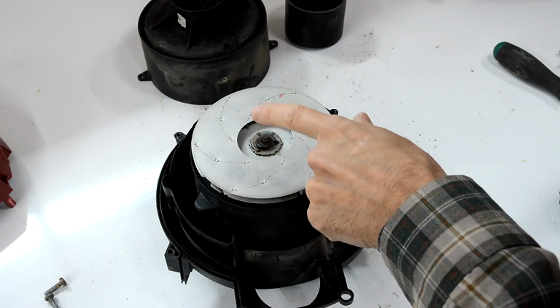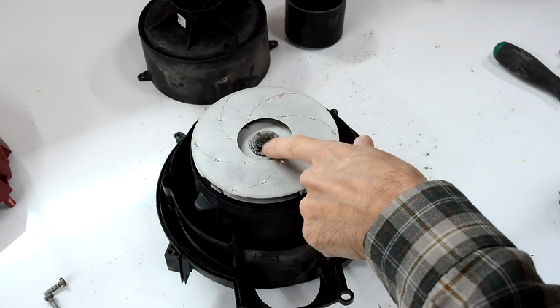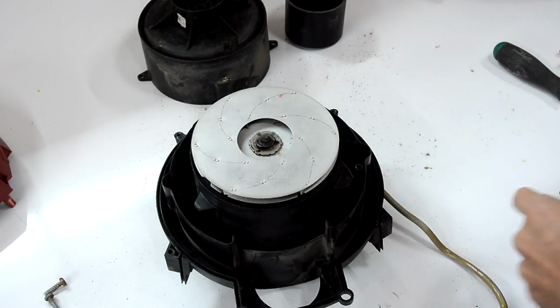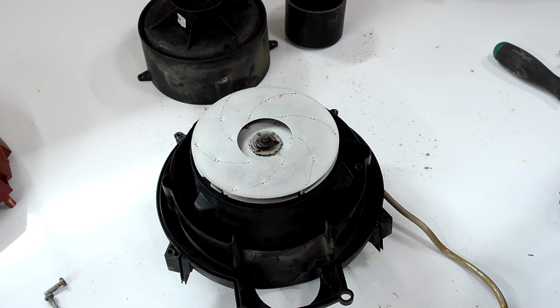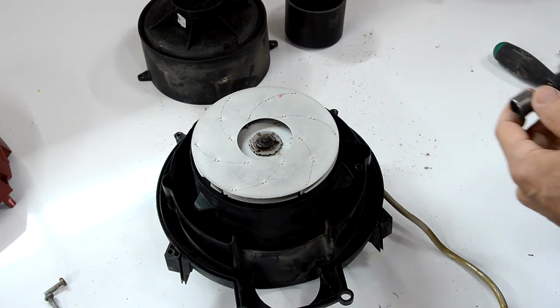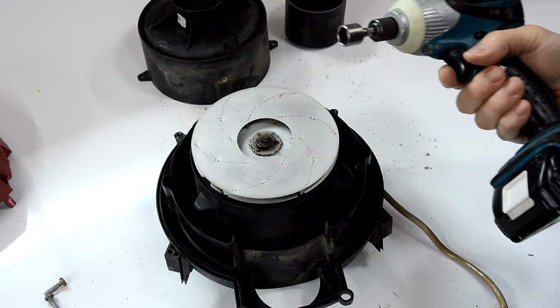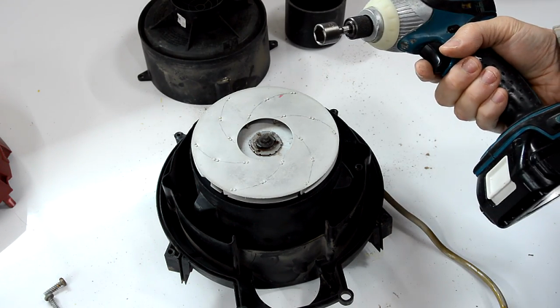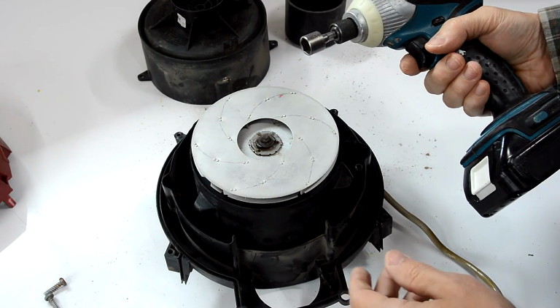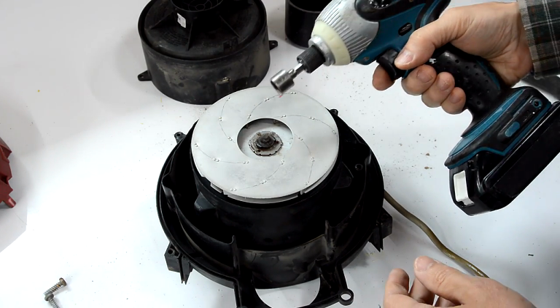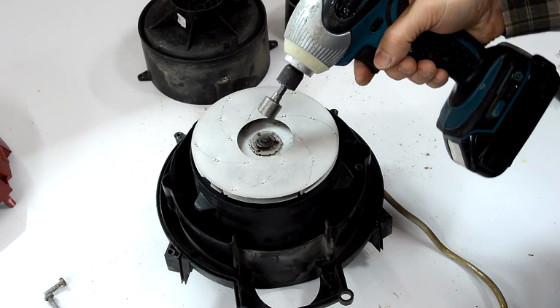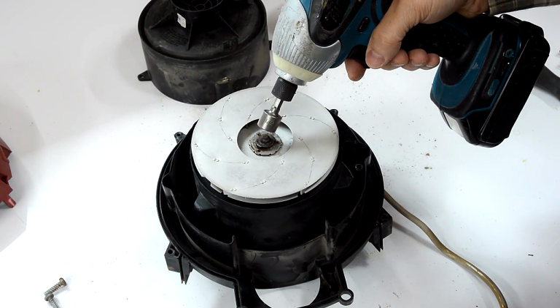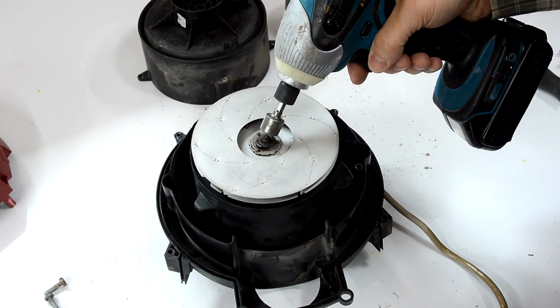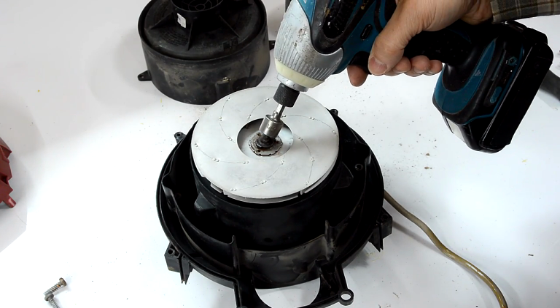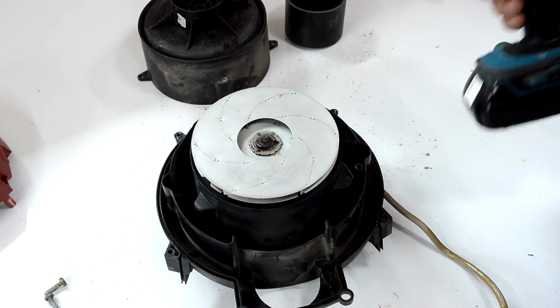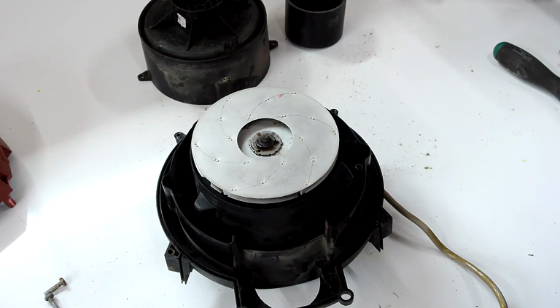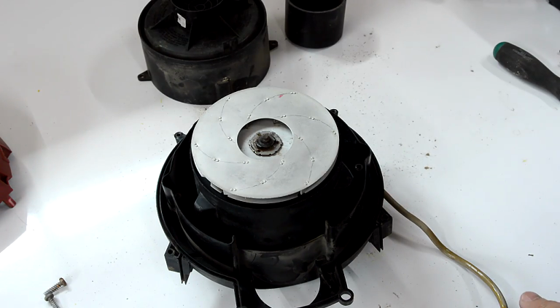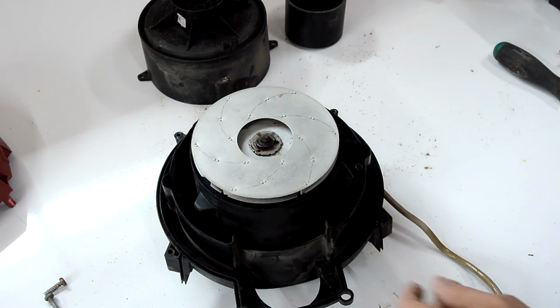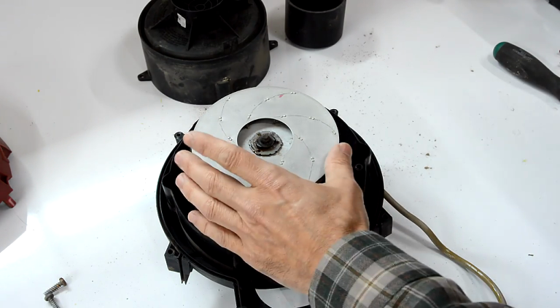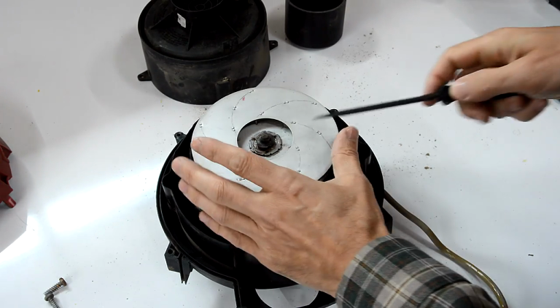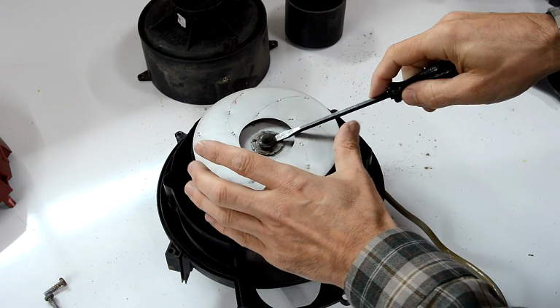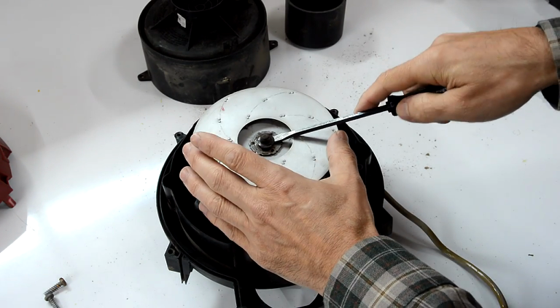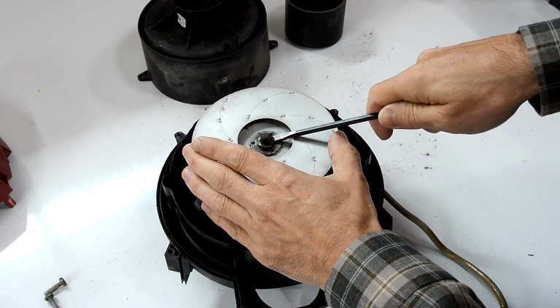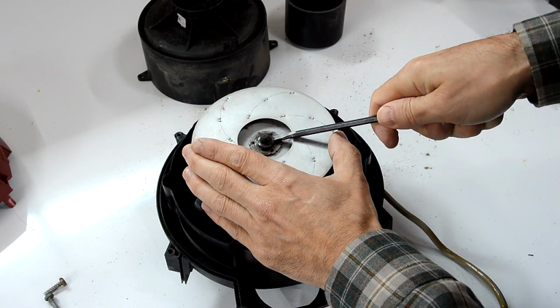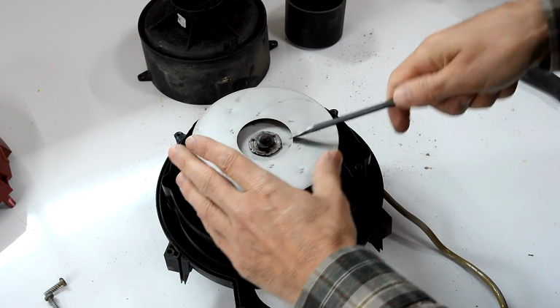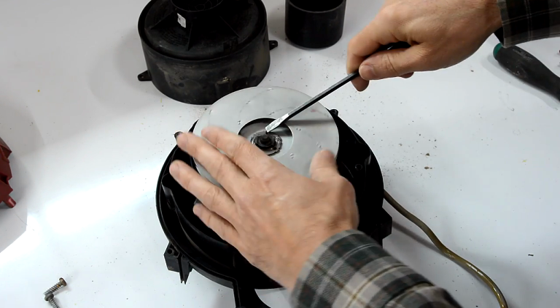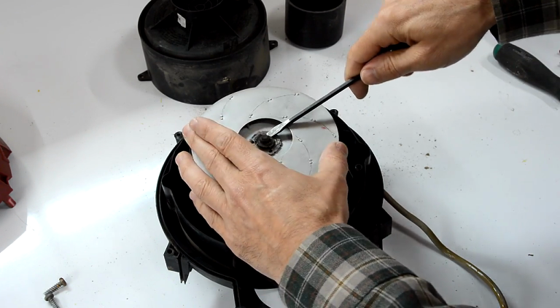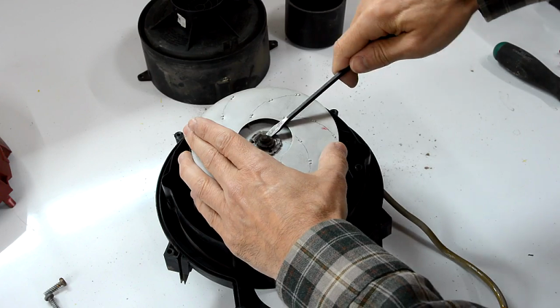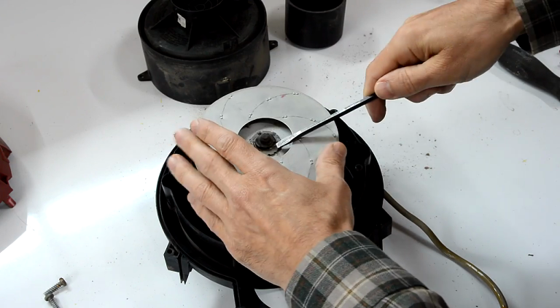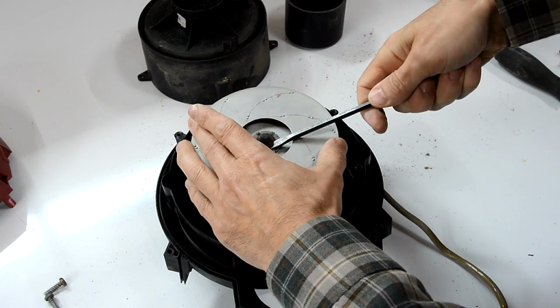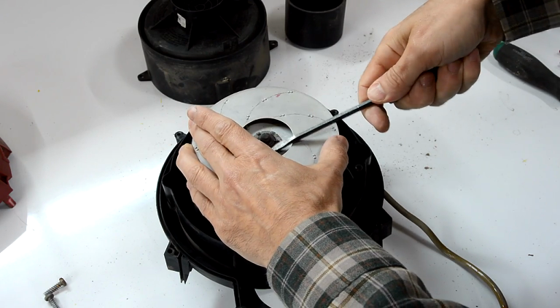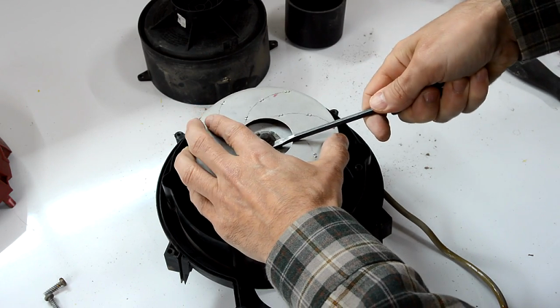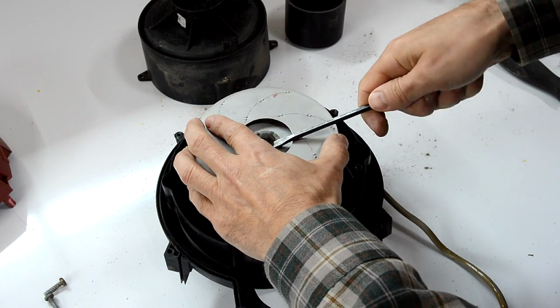Now, some shop vacs will have a nut on here. And the best way to loosen that is to put a nut driver in an impact driver. This one just has a snap-on clip on here, which I have to pry off with some screwdrivers.